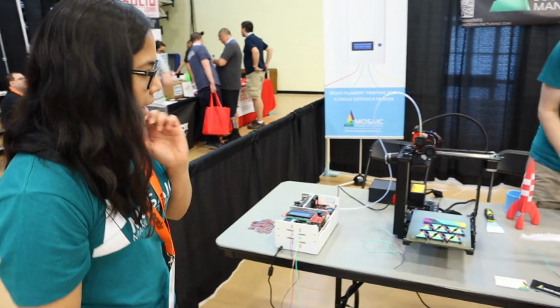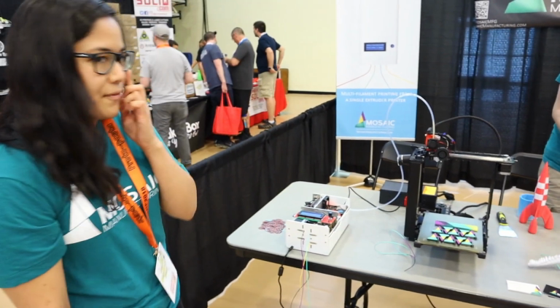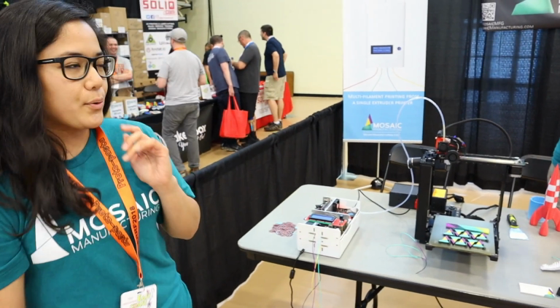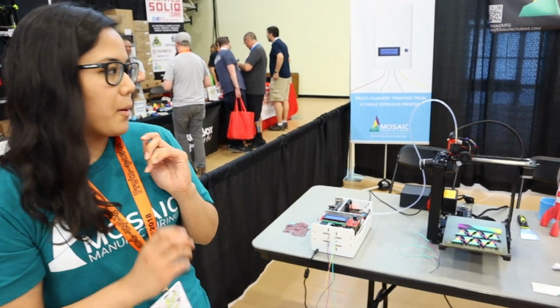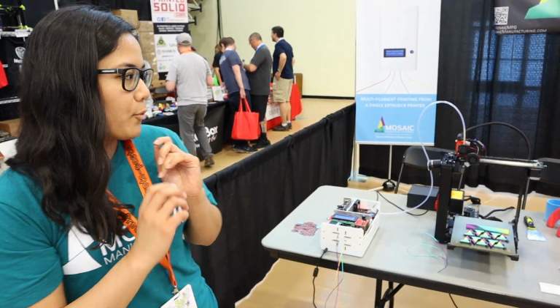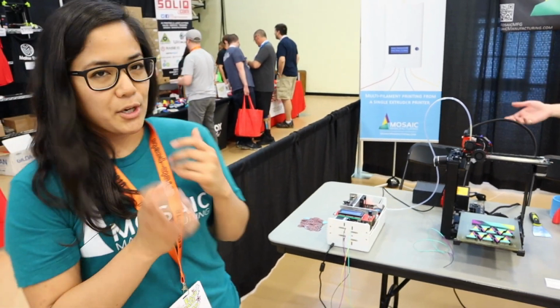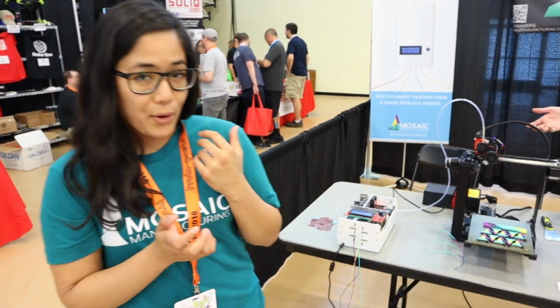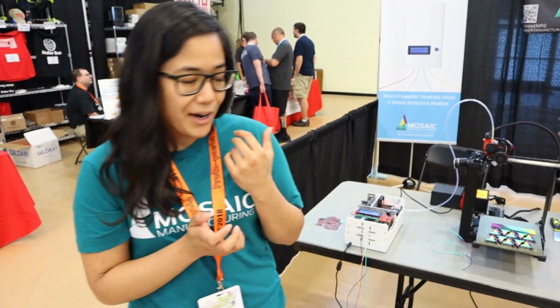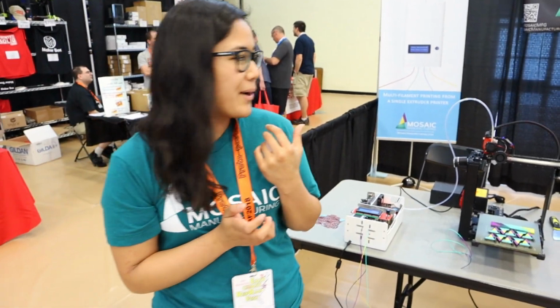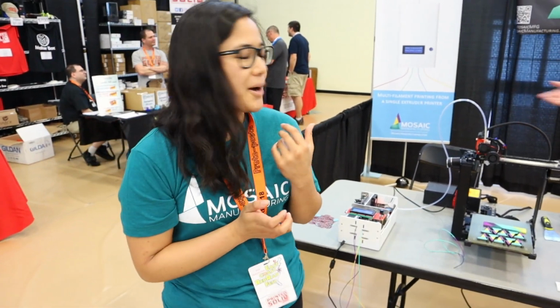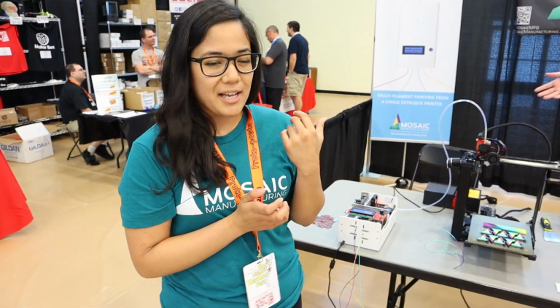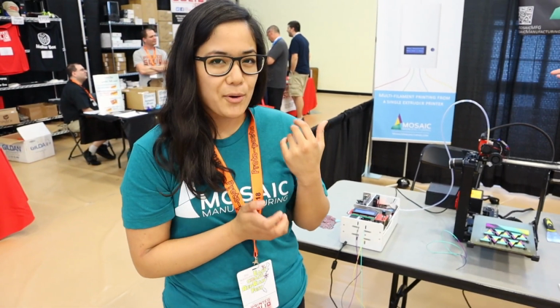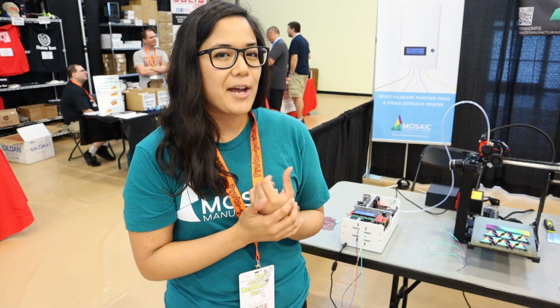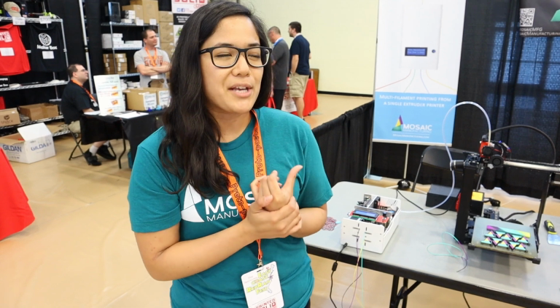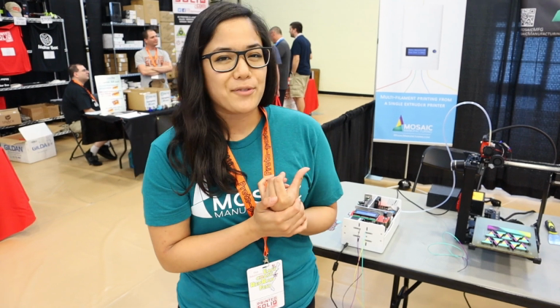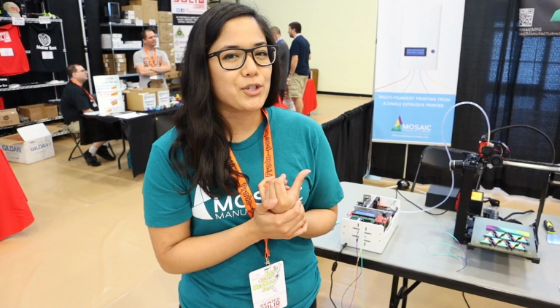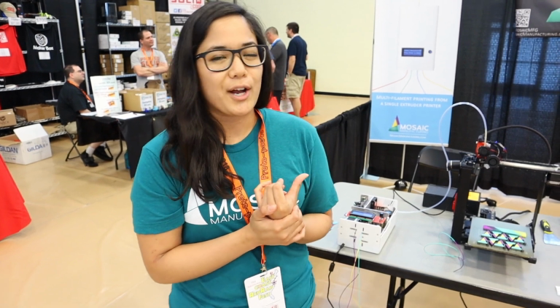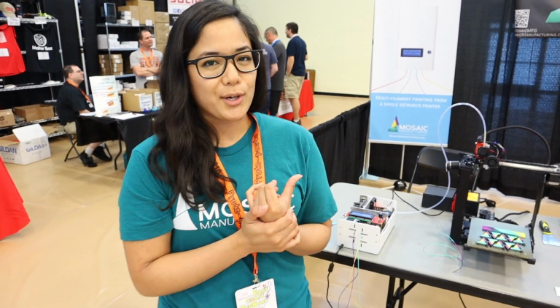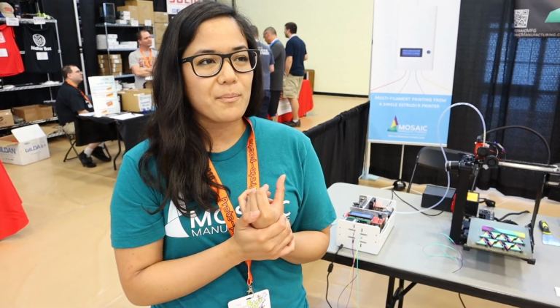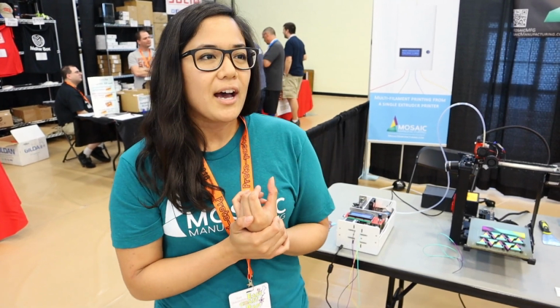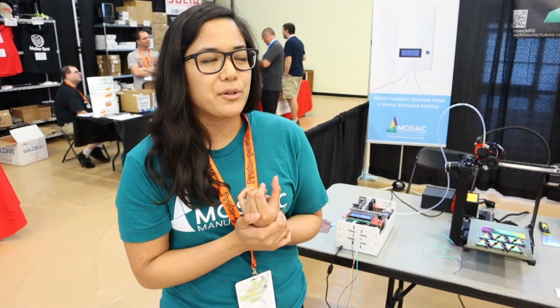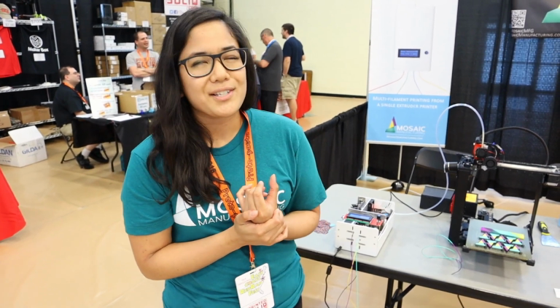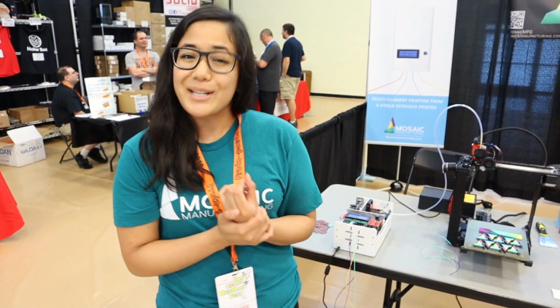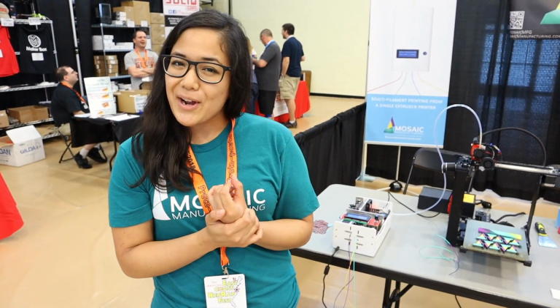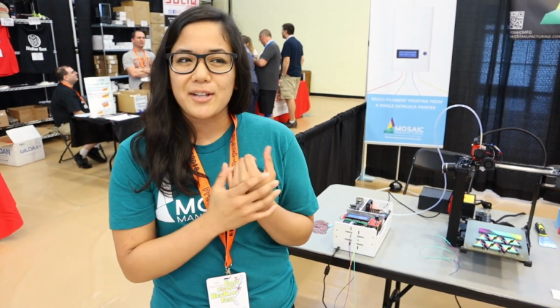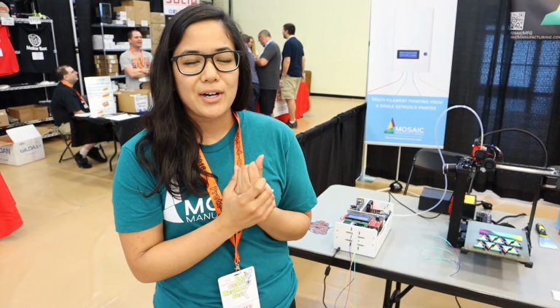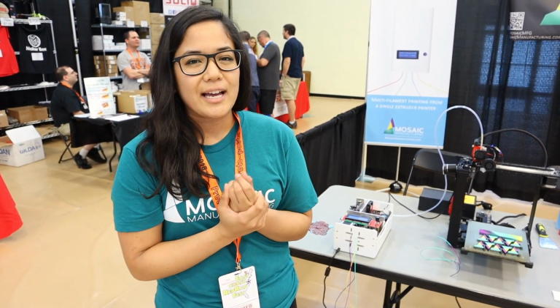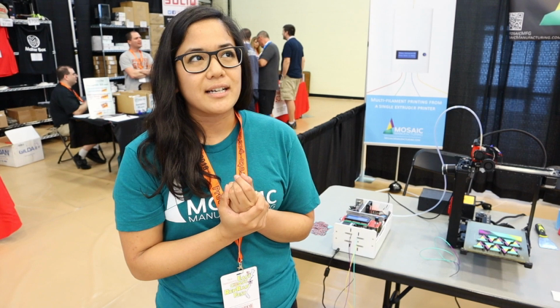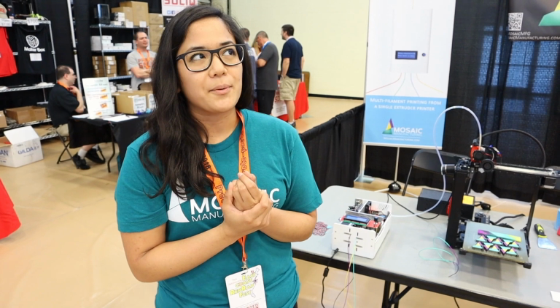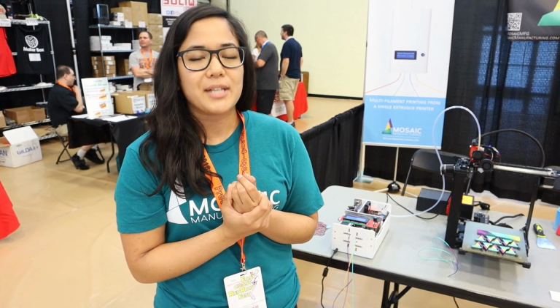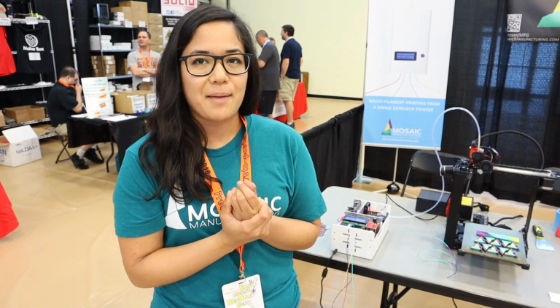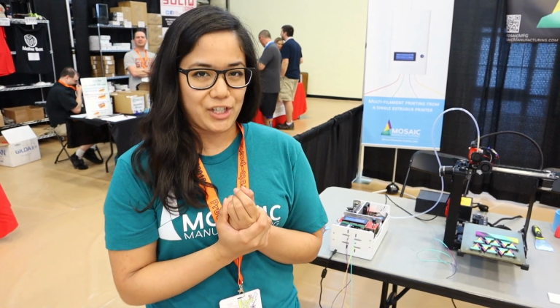If you wanted to know more about Mosaic, we're at mosaicmanufacturing.com and you can find us on Instagram and Twitter at Mosaic MFG.